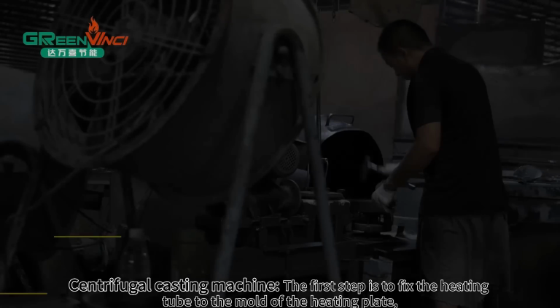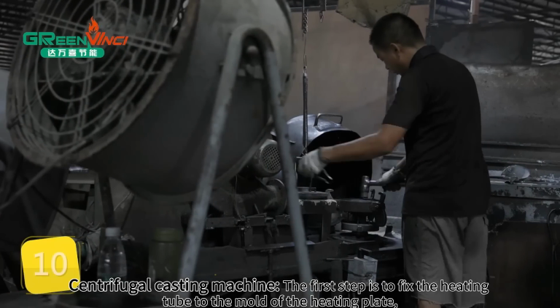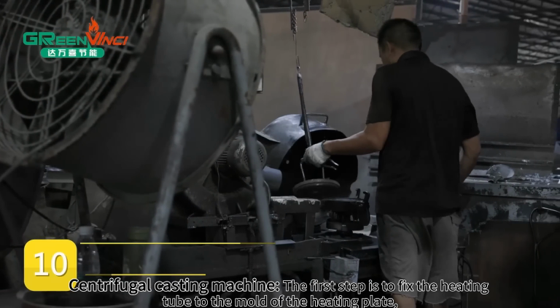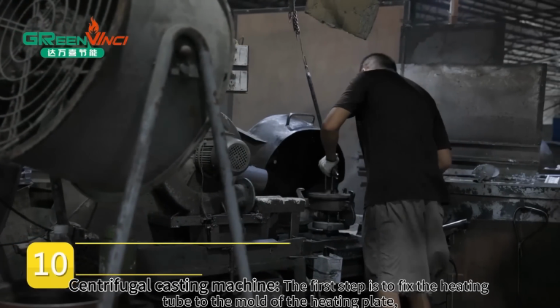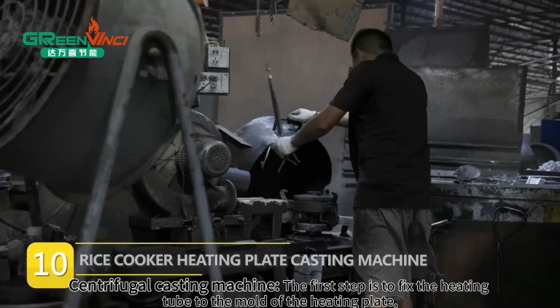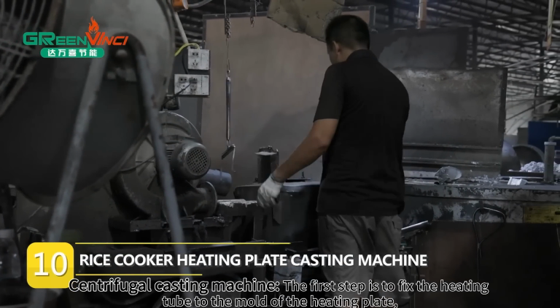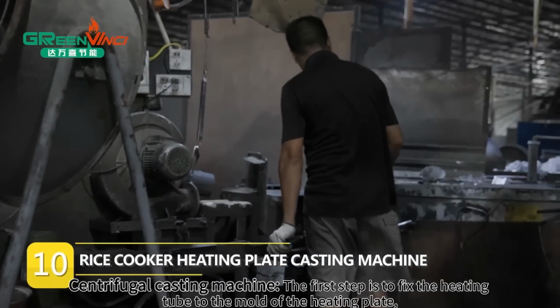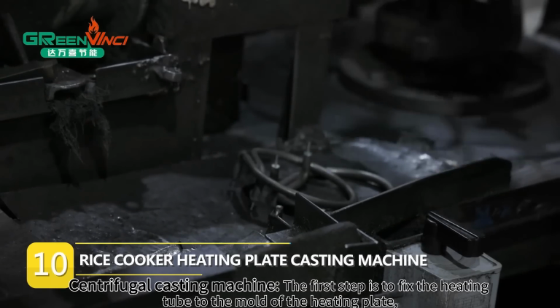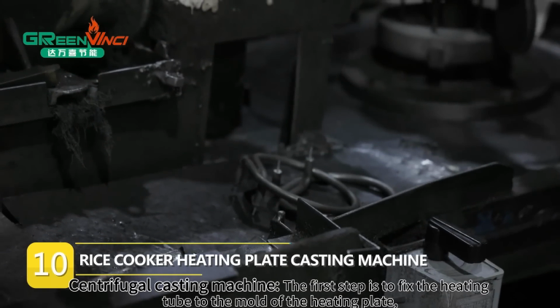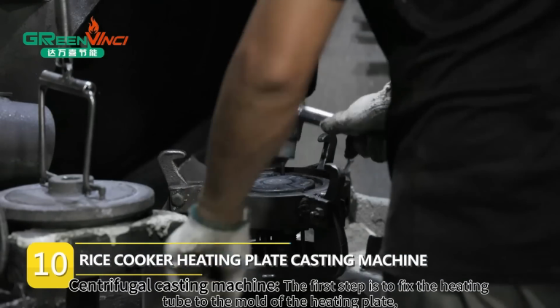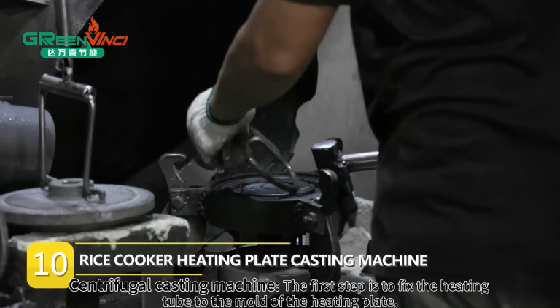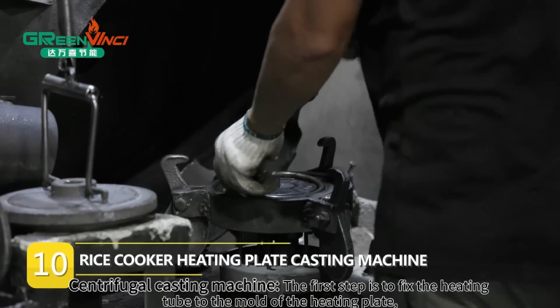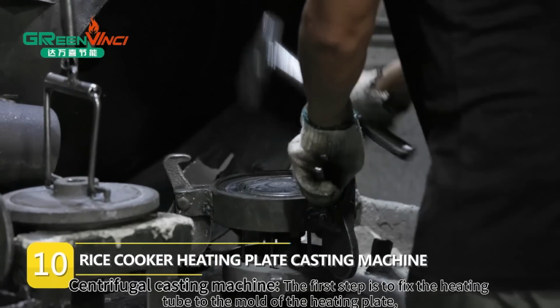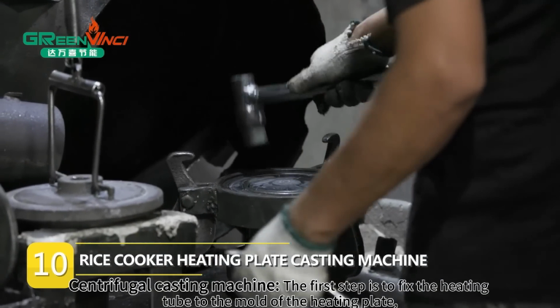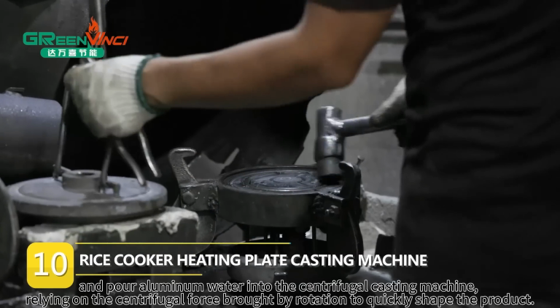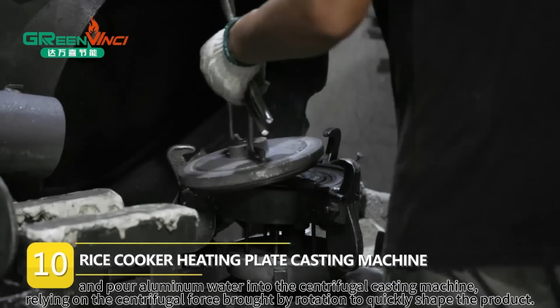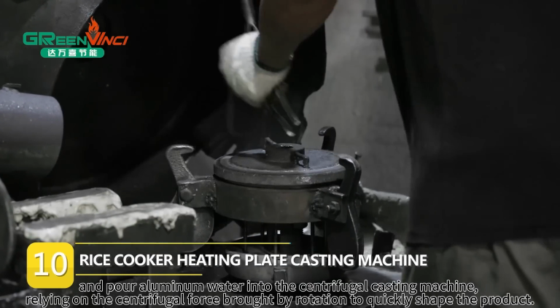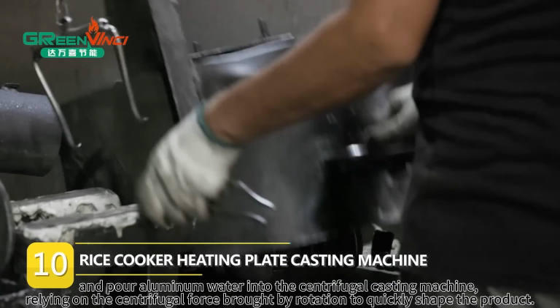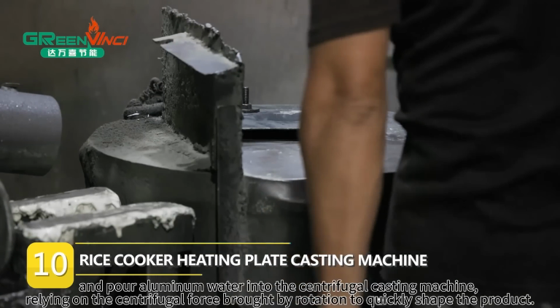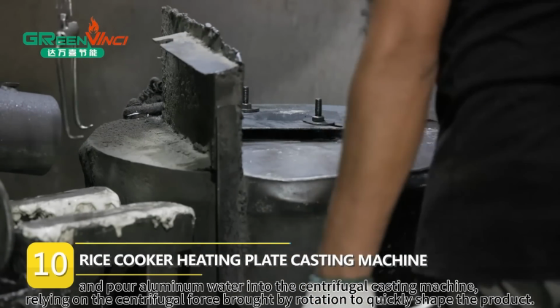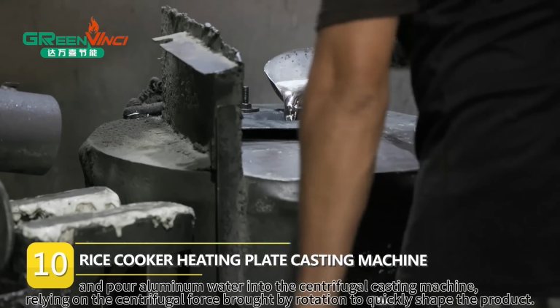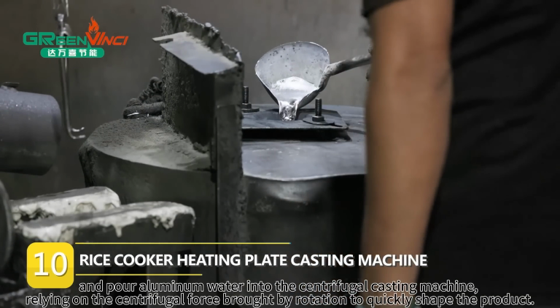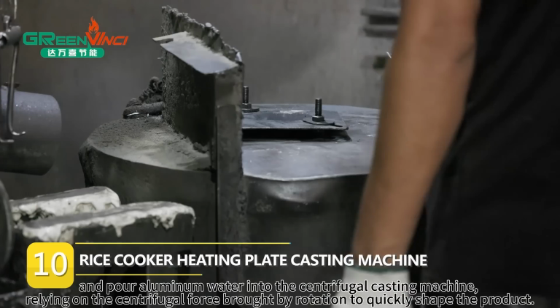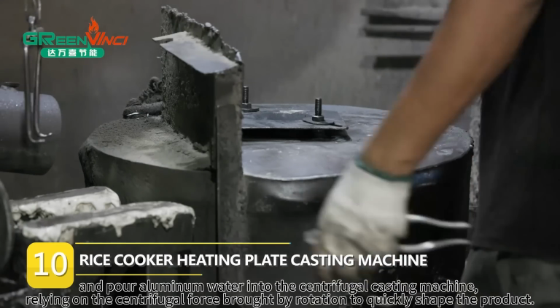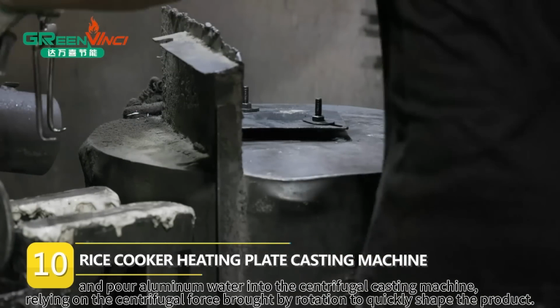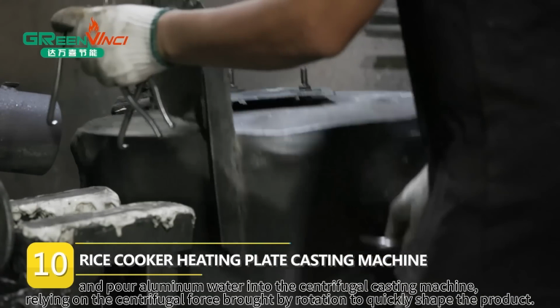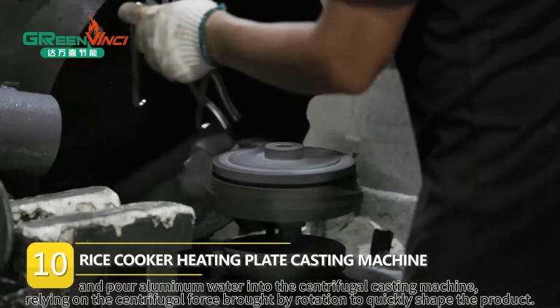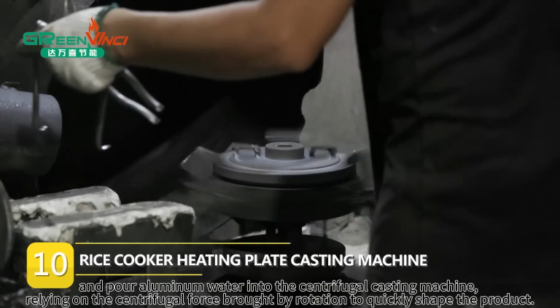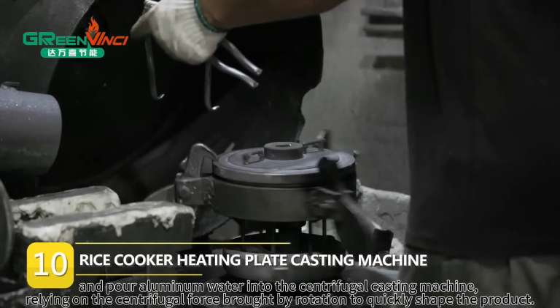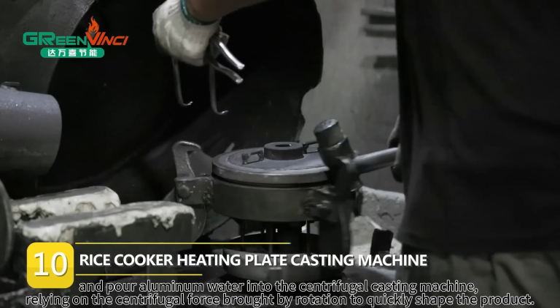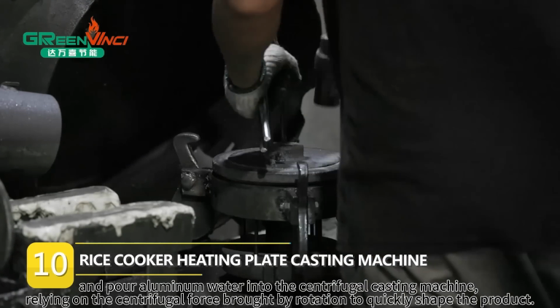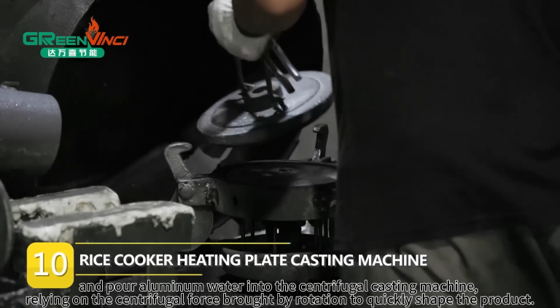Centrifugal Casting Machine. The first step is to fix the heating tube to the mold of the heating plate and pour aluminum water into the centrifugal casting machine, relying on the centrifugal force brought by rotation to quickly shape the product.